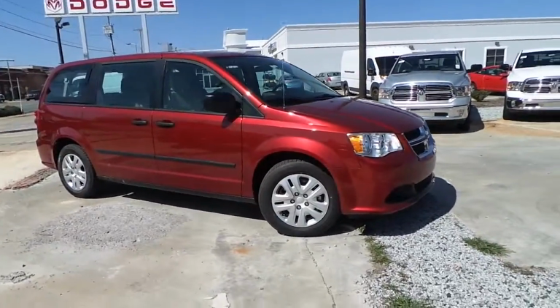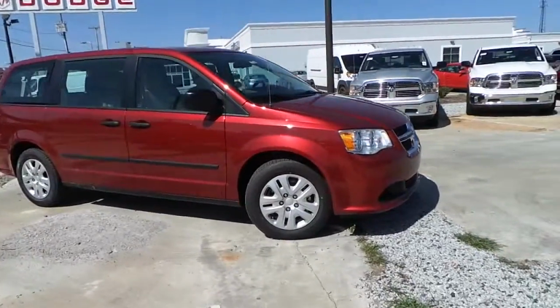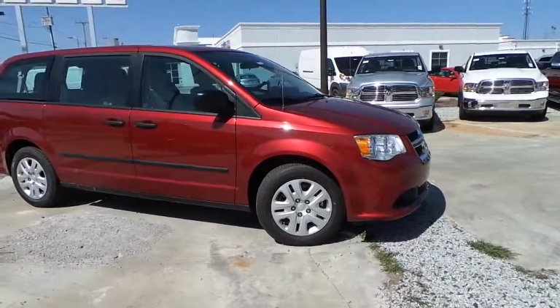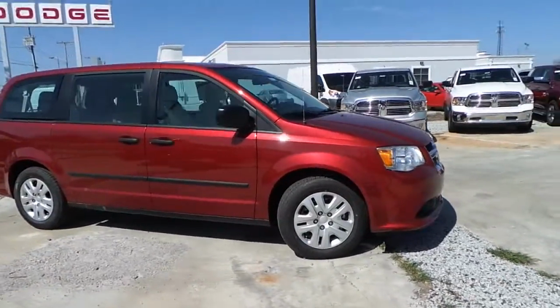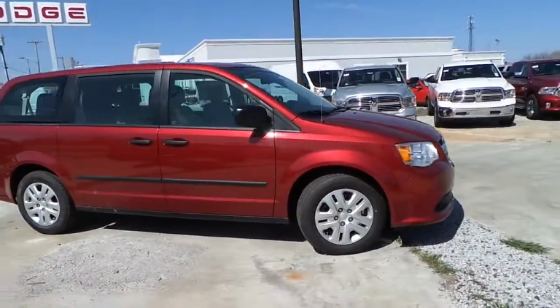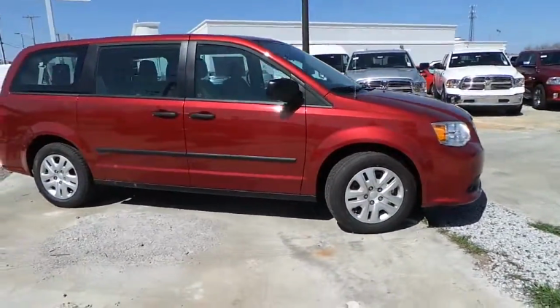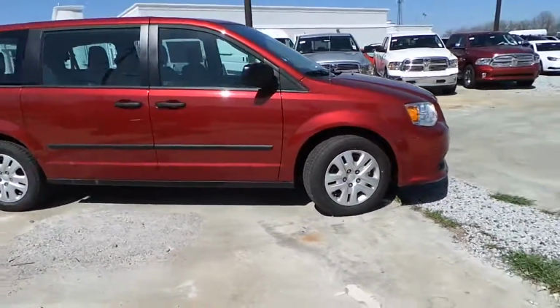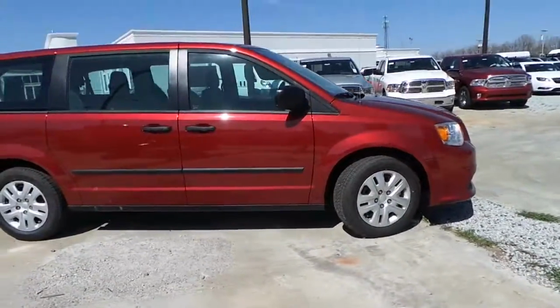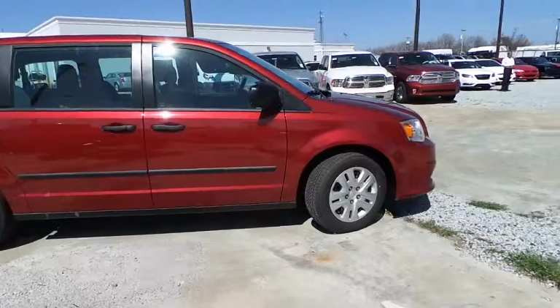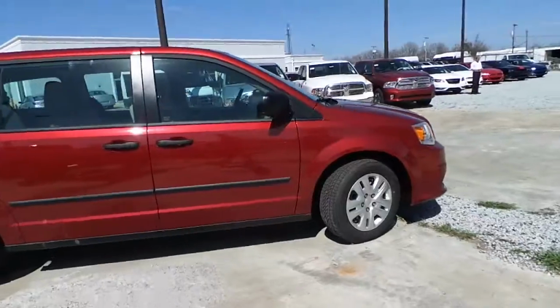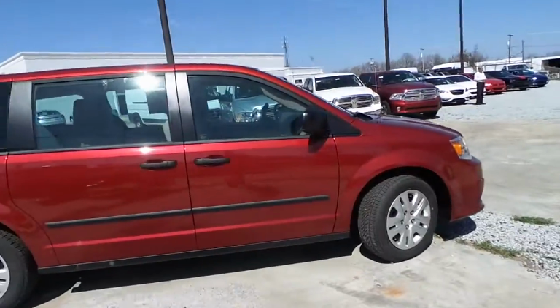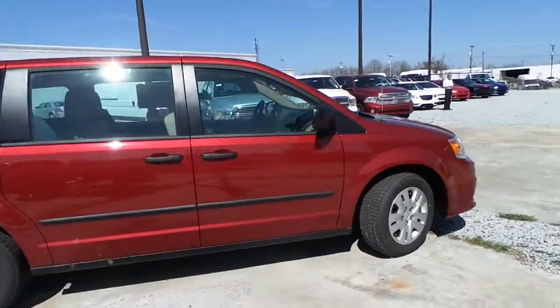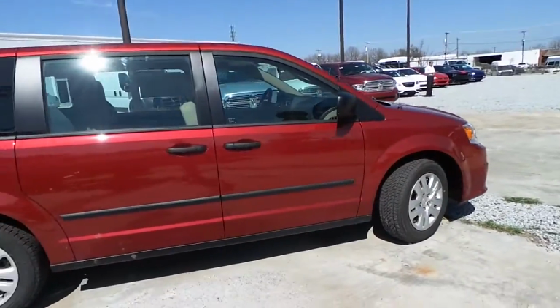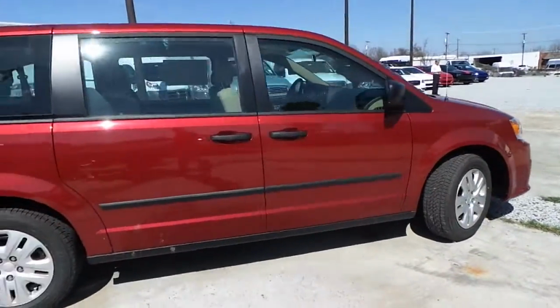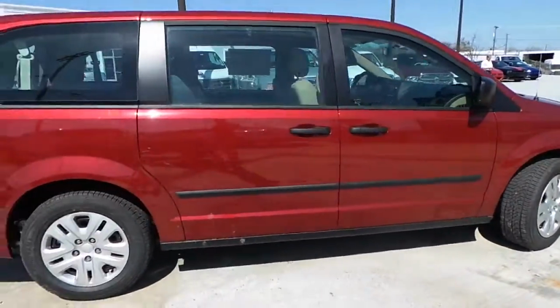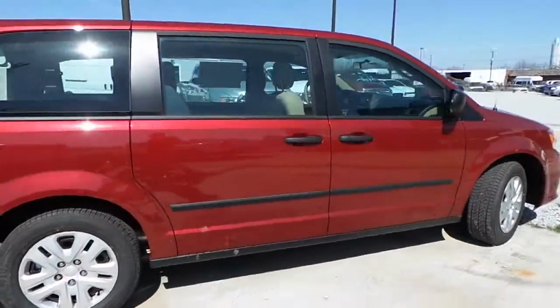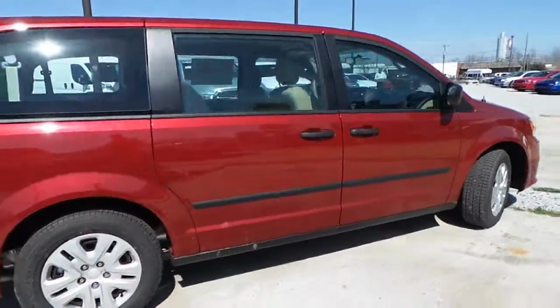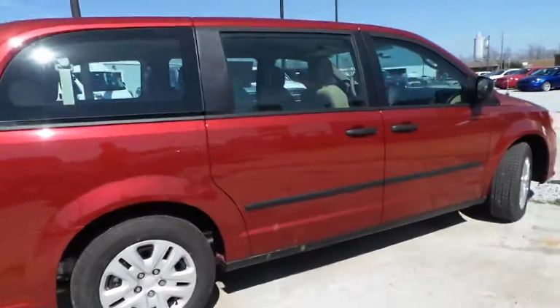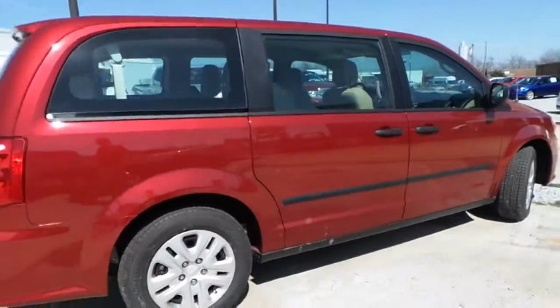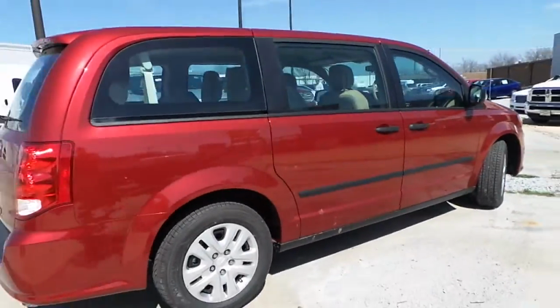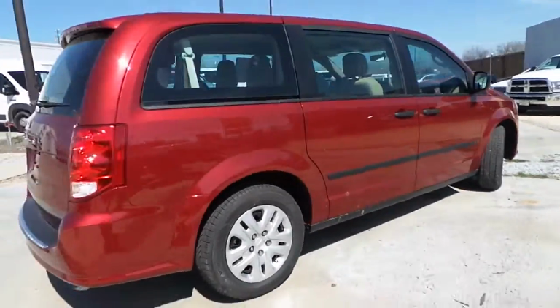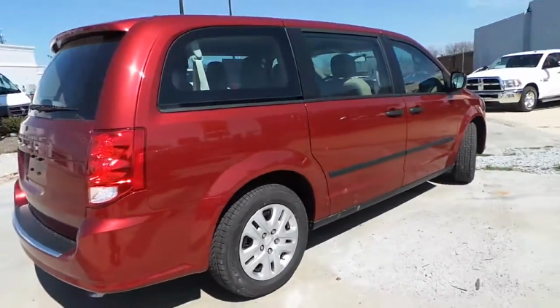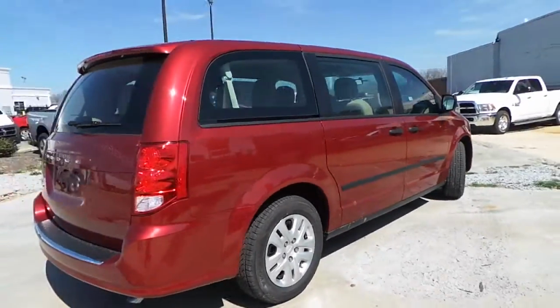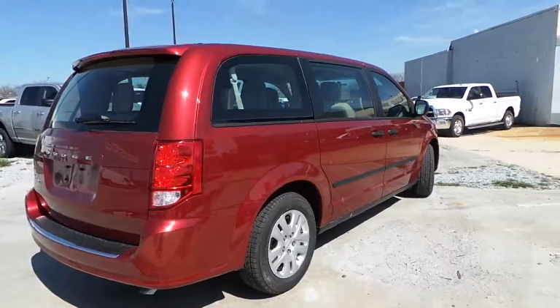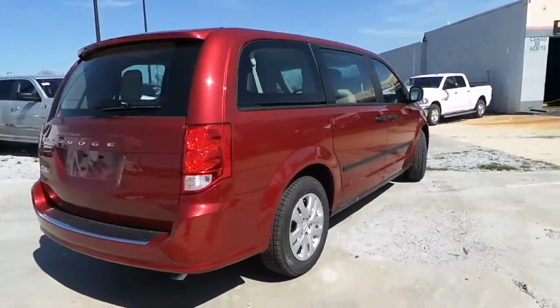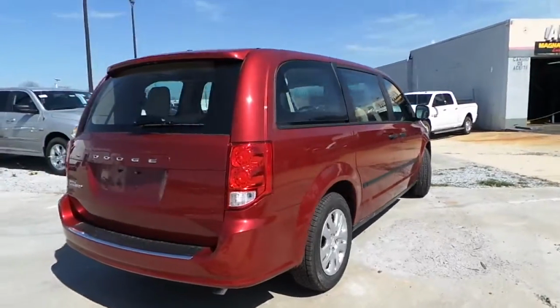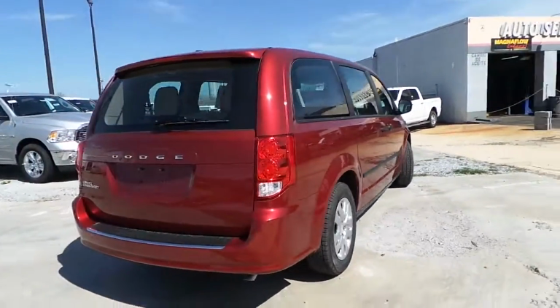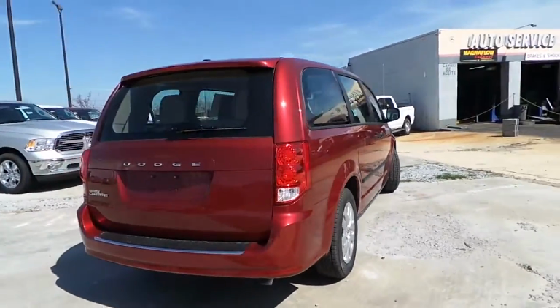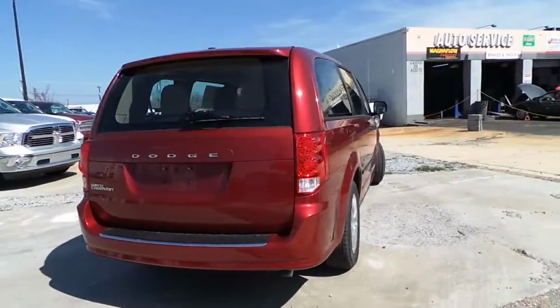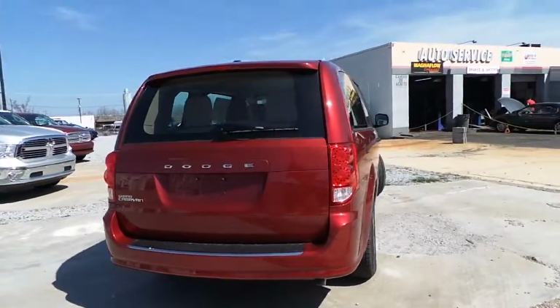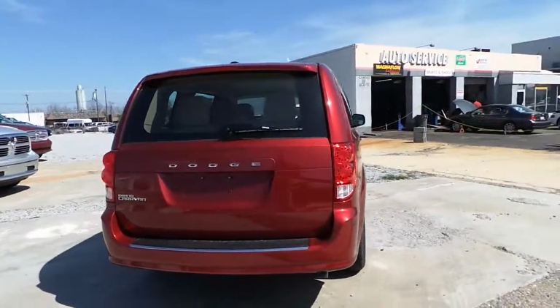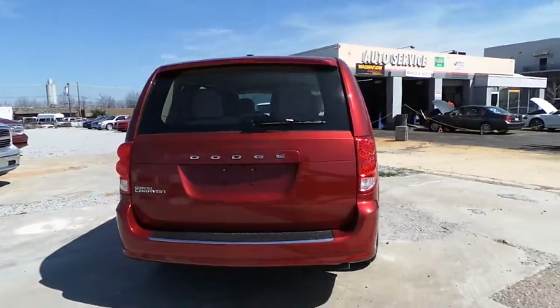Steel wheels with covers, a deep cherry red exterior color — very pretty. Gives the van a unique look compared to all the rest.